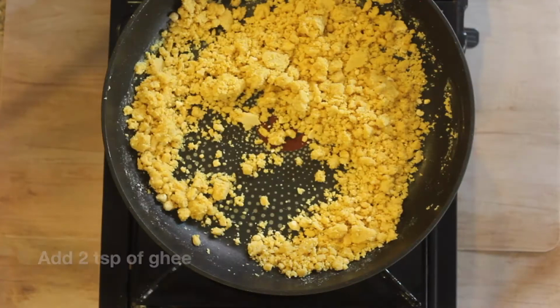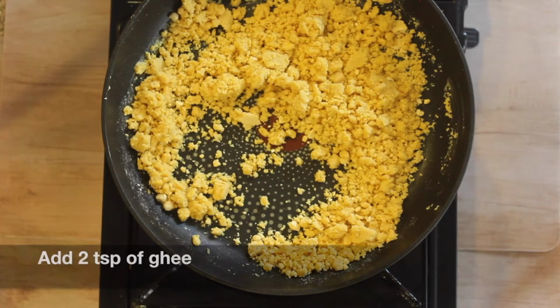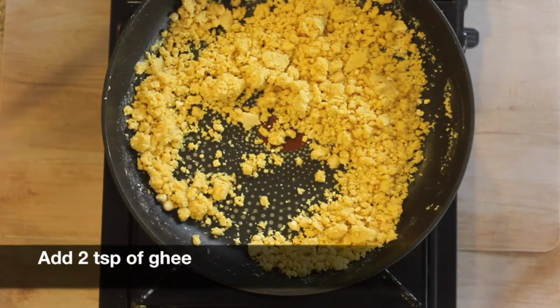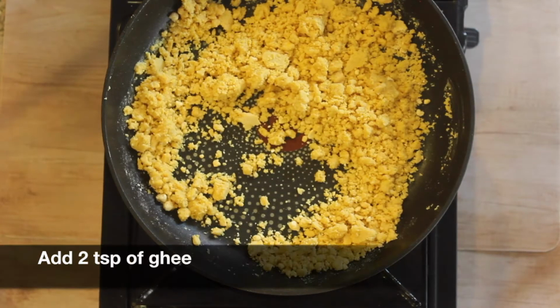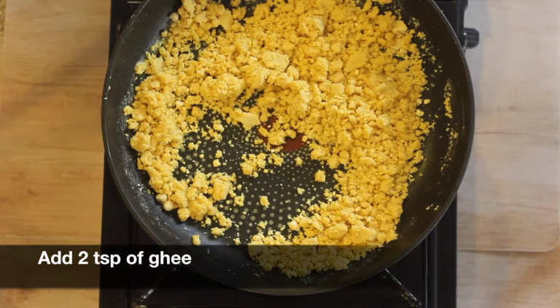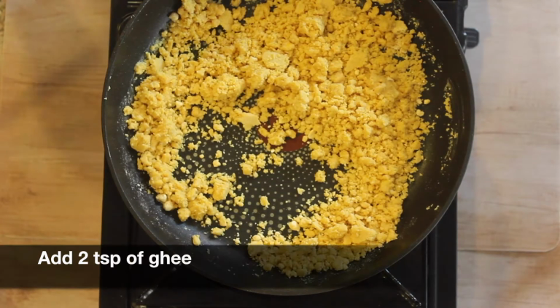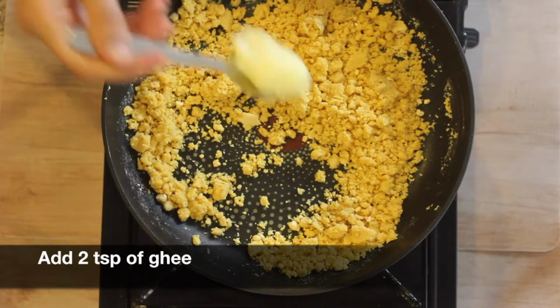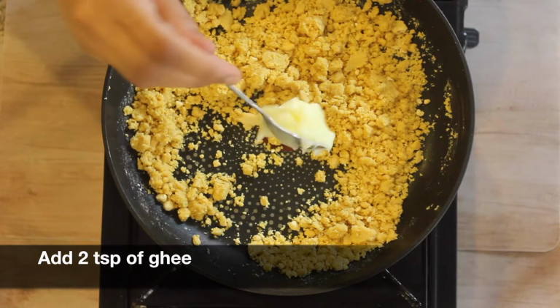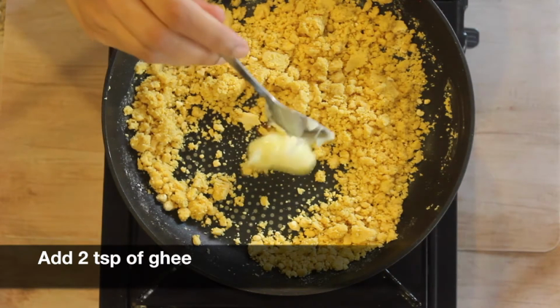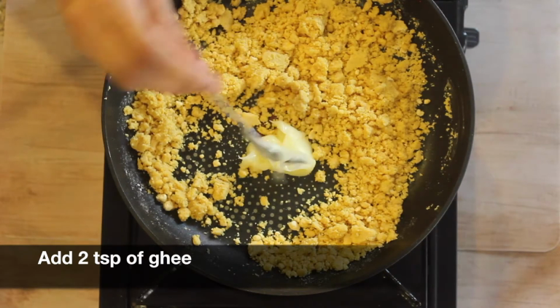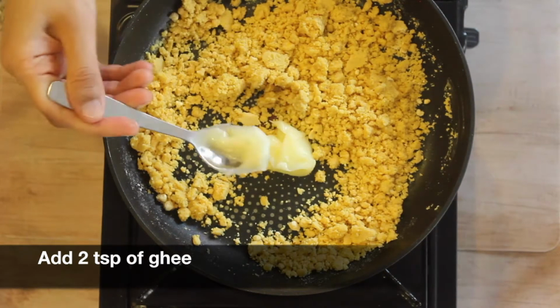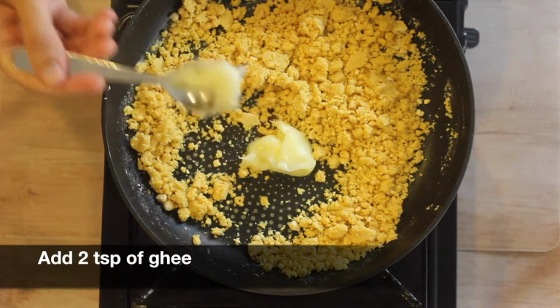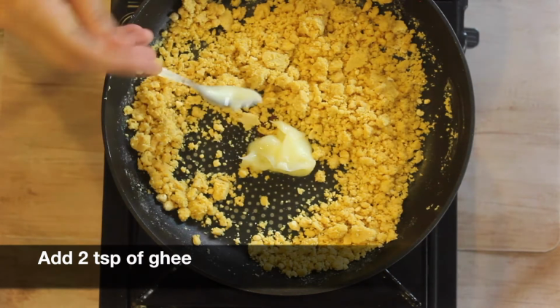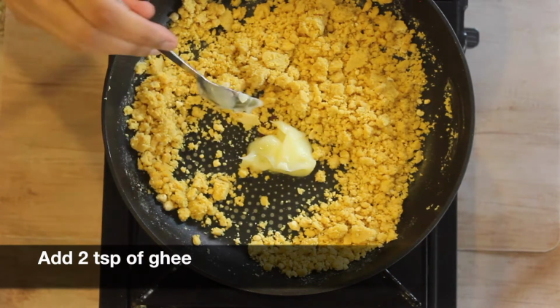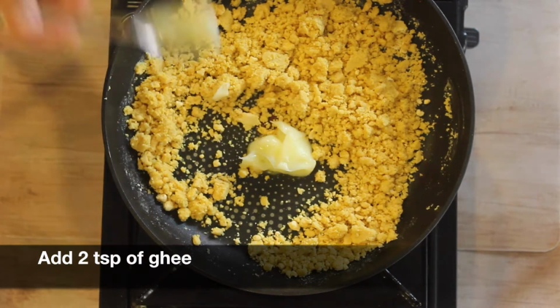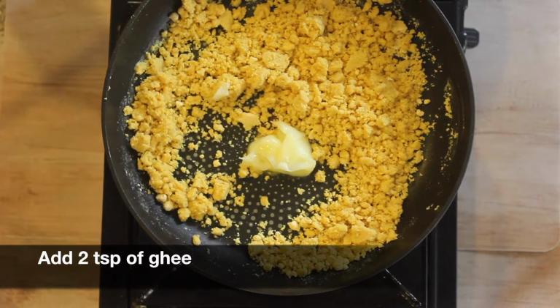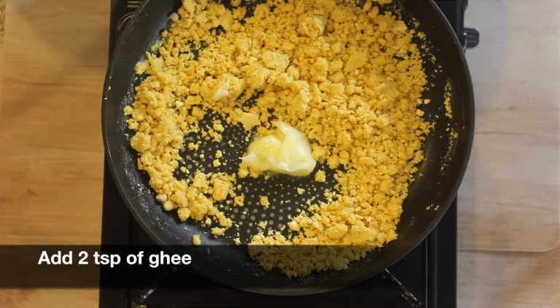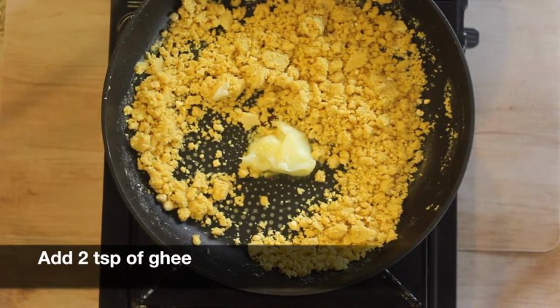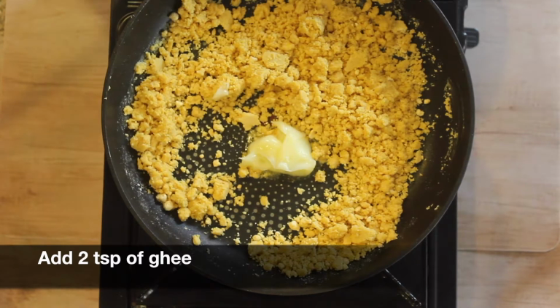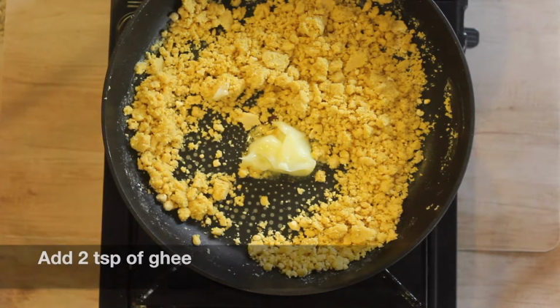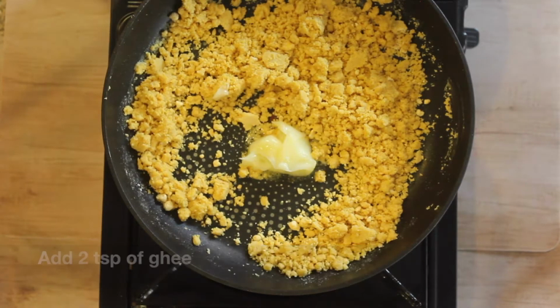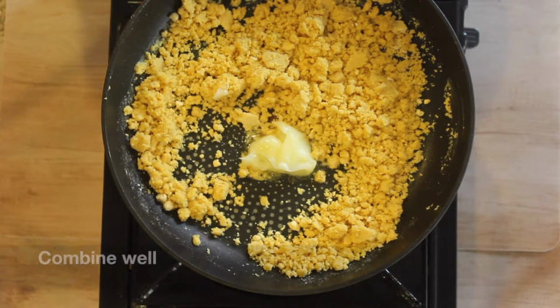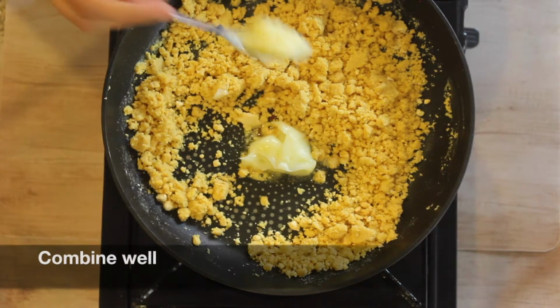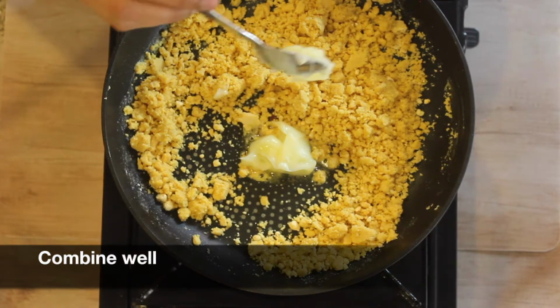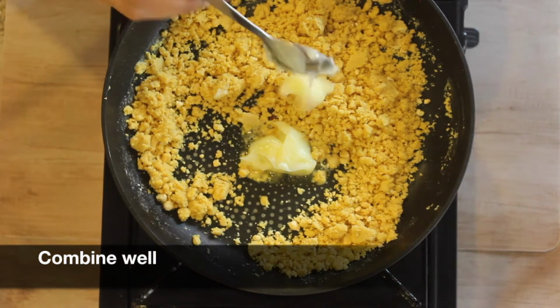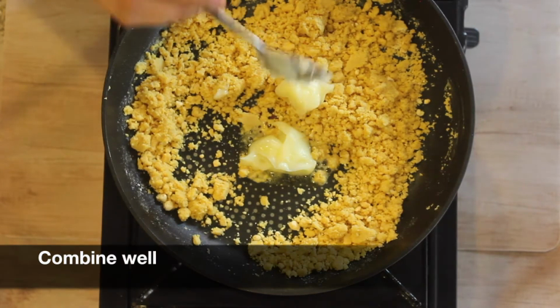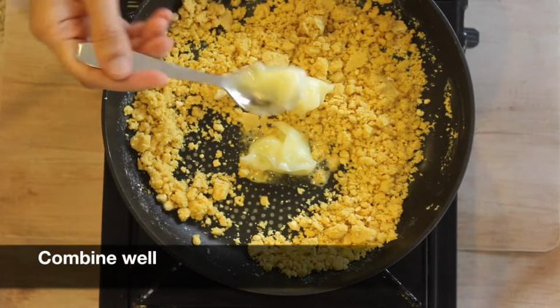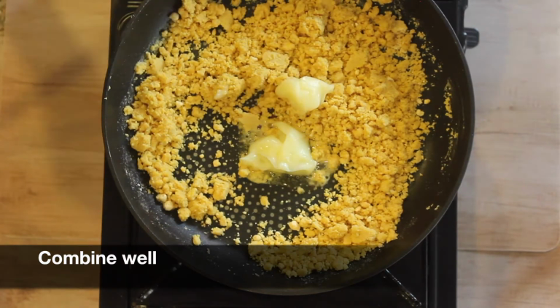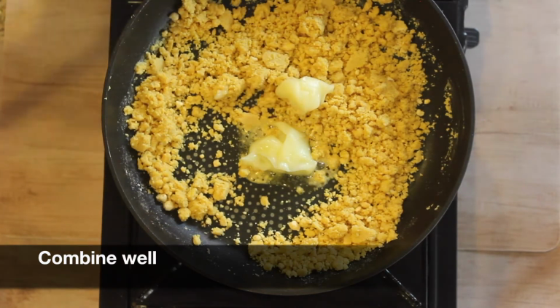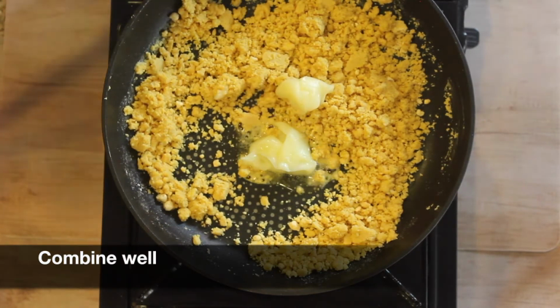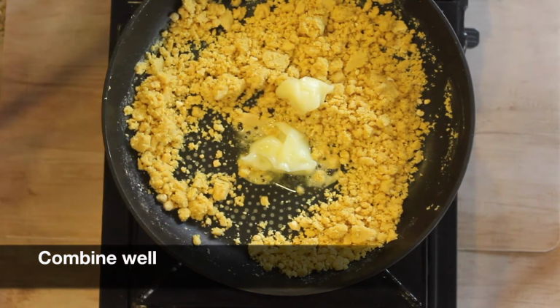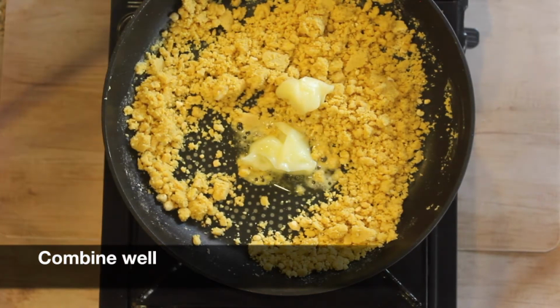Once all the ghee is absorbed and if you feel the mixture becomes too dry, add two teaspoons of ghee and combine everything together.